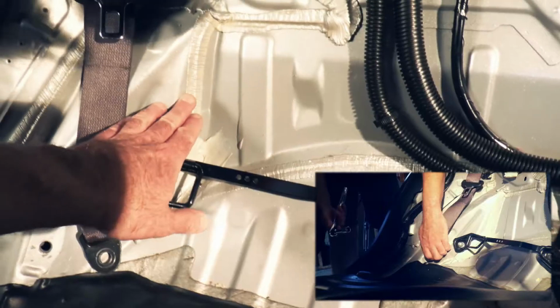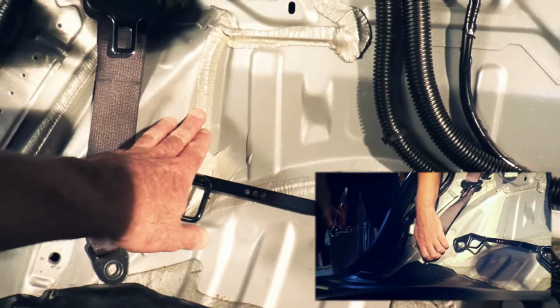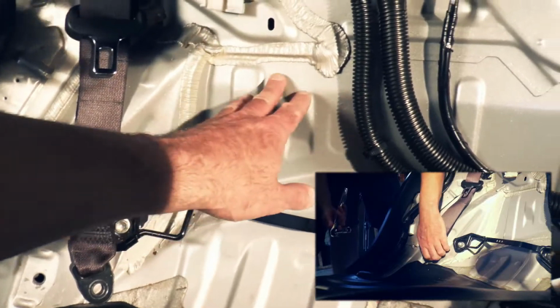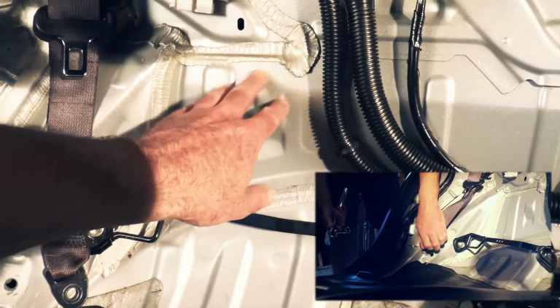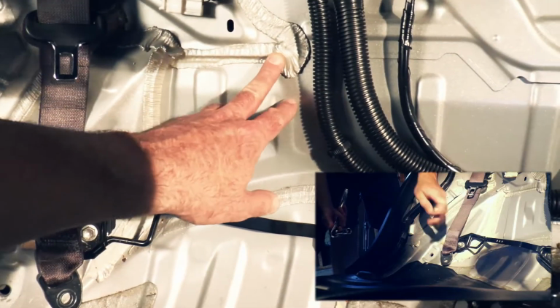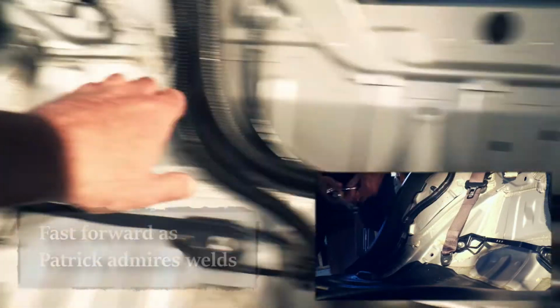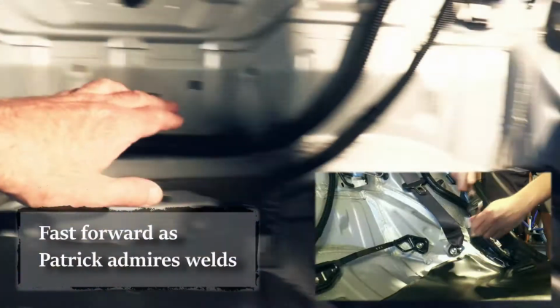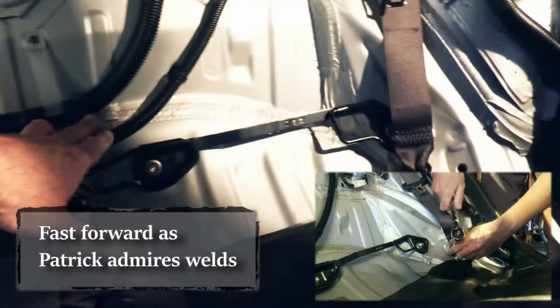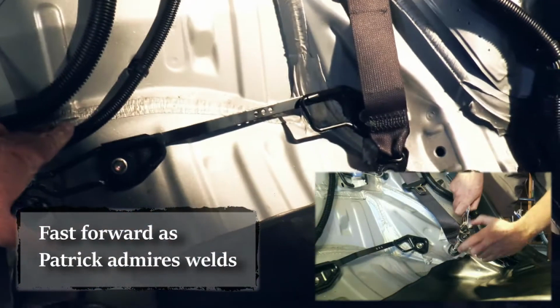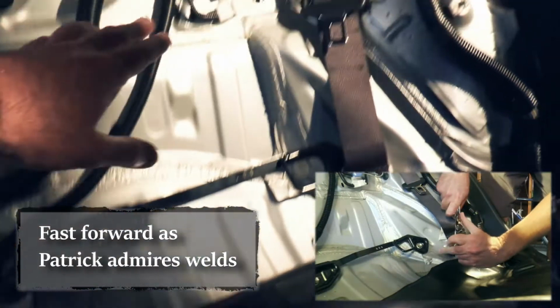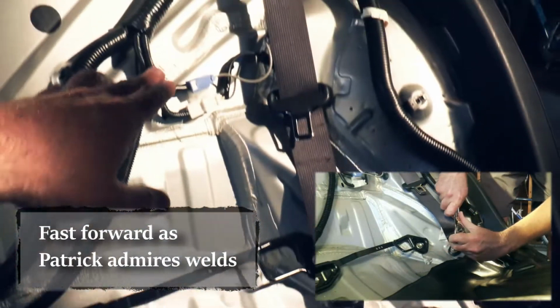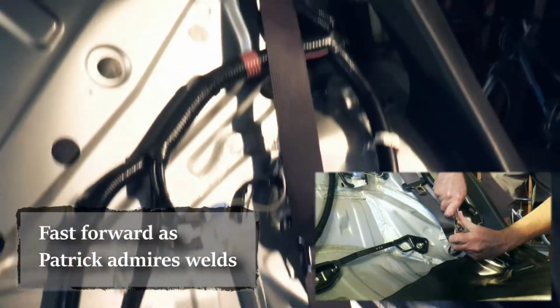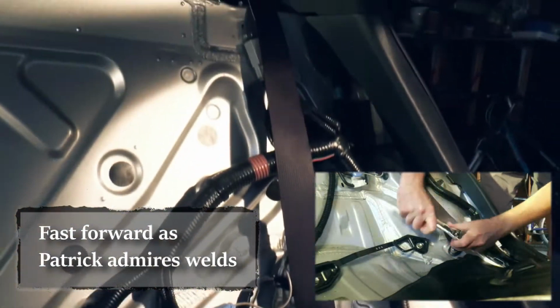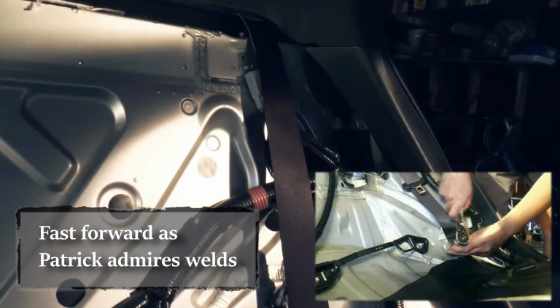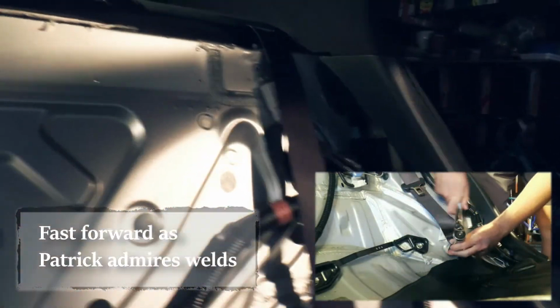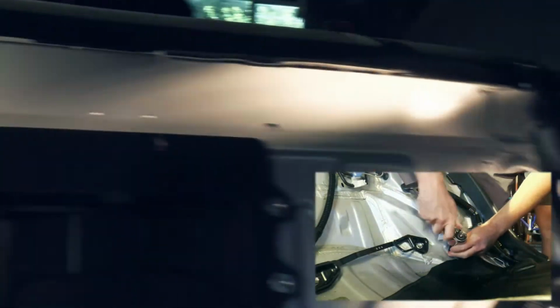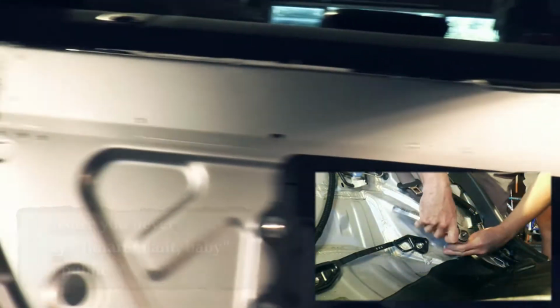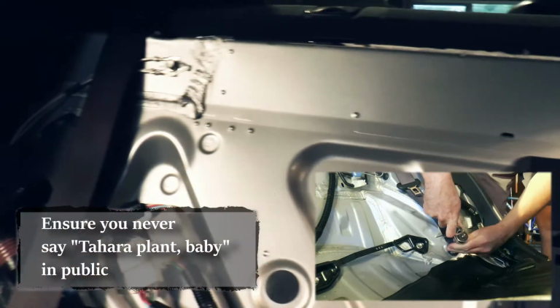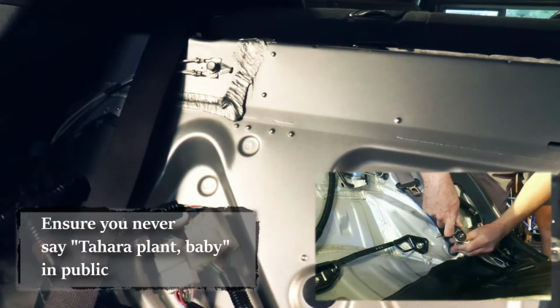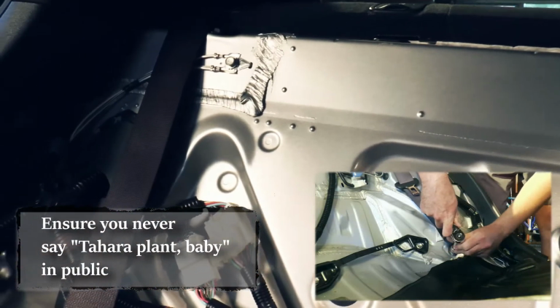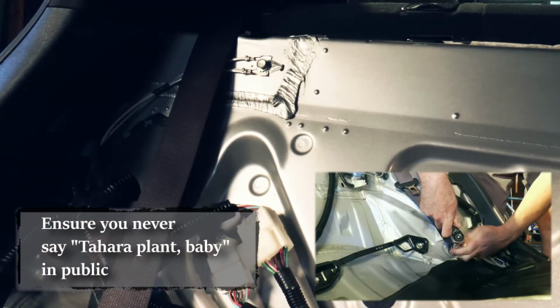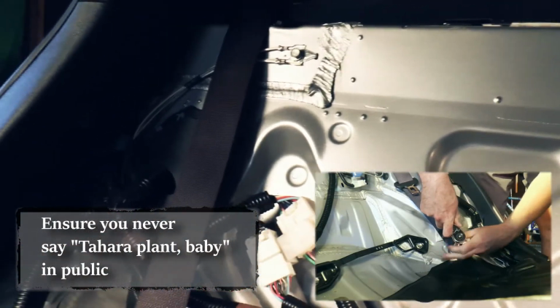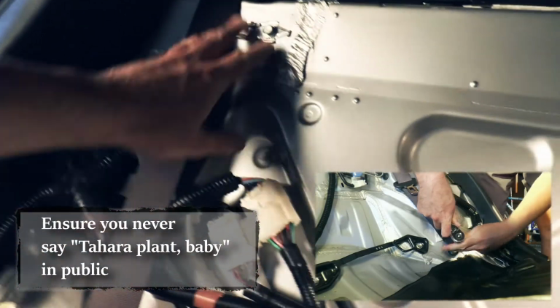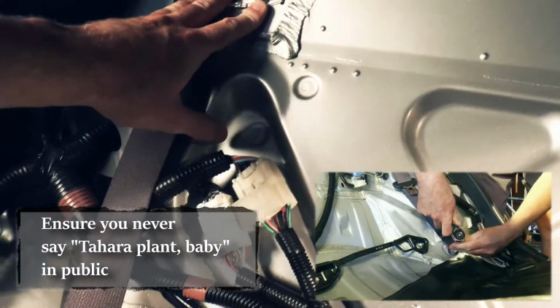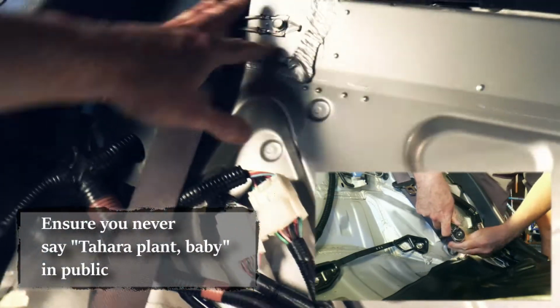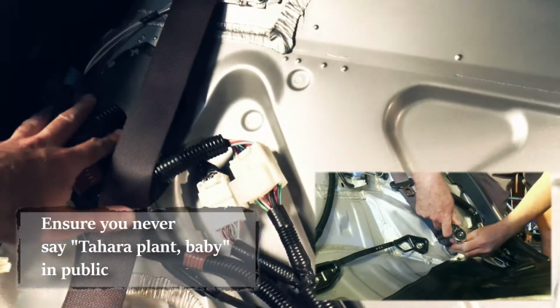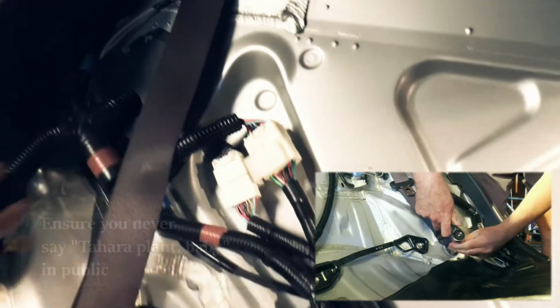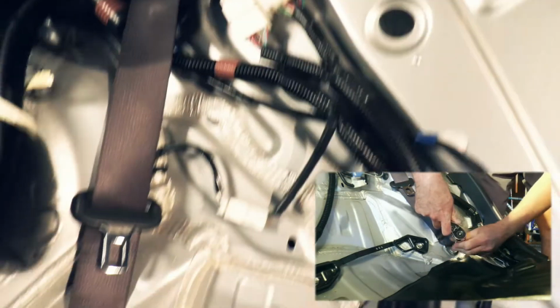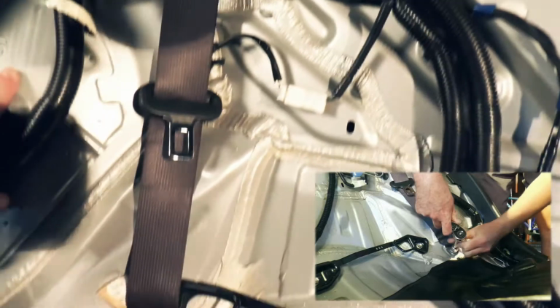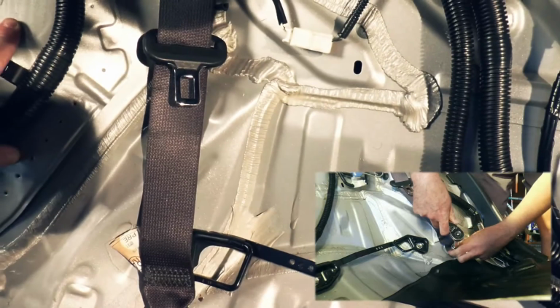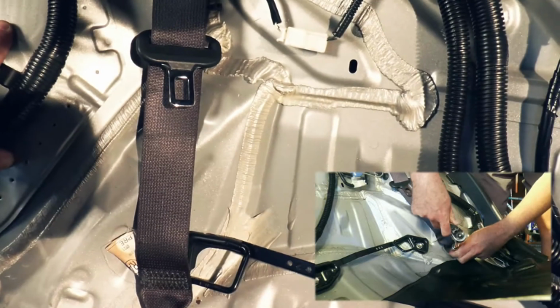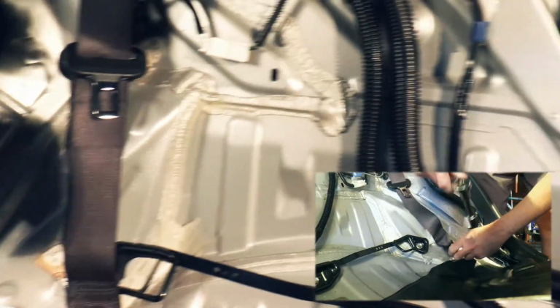Let's just take a minute to look at the quality of these welds — that's amazing. It's a Hara plant, baby. They know exactly what they're doing. Nice clean grounds. Fantastic.